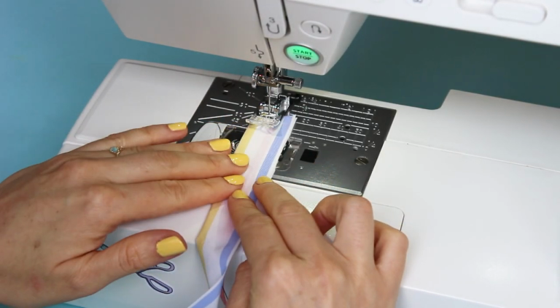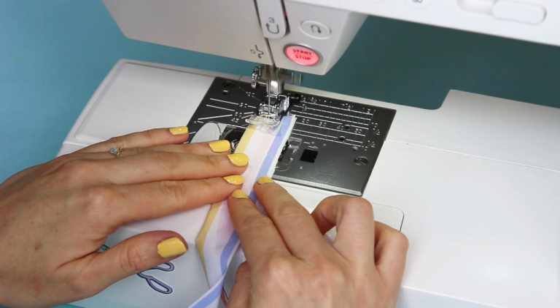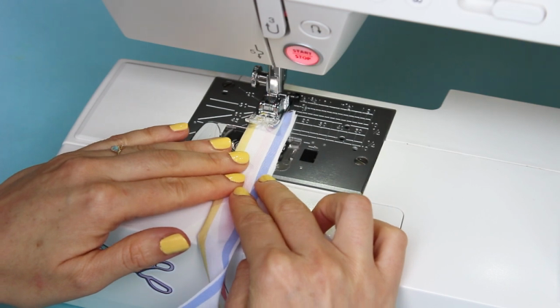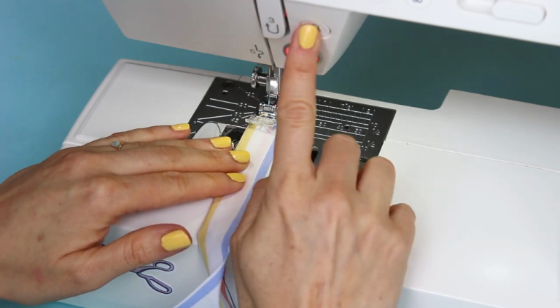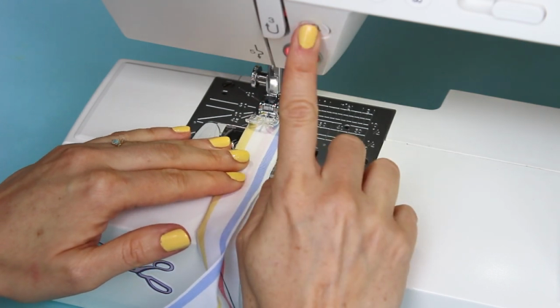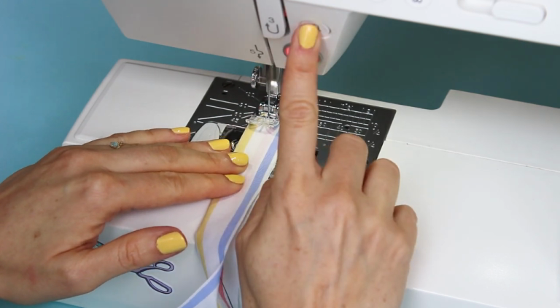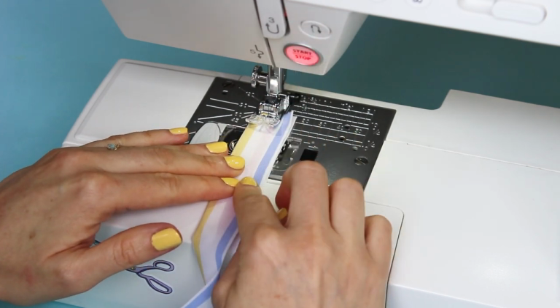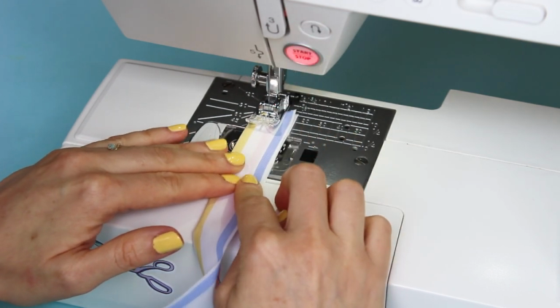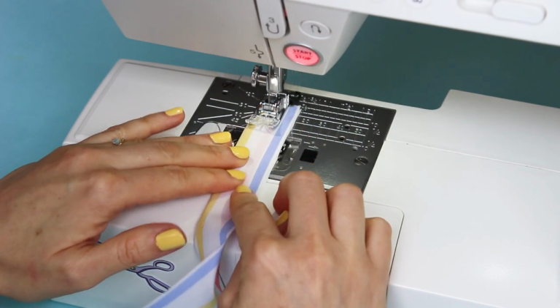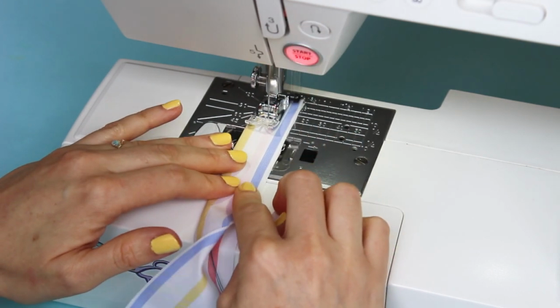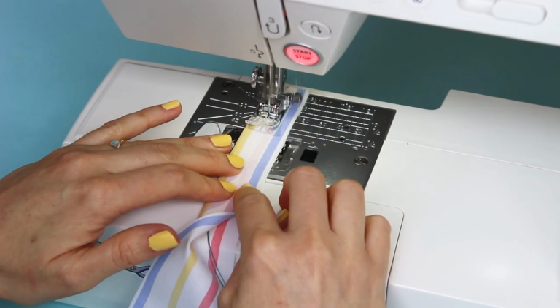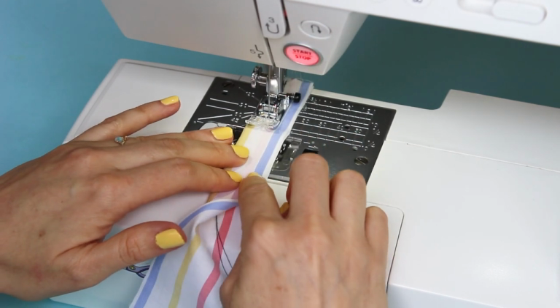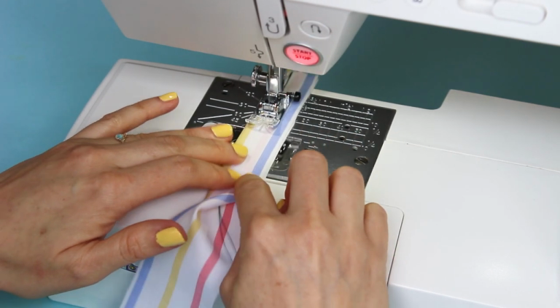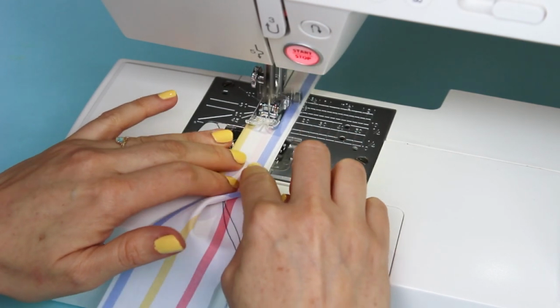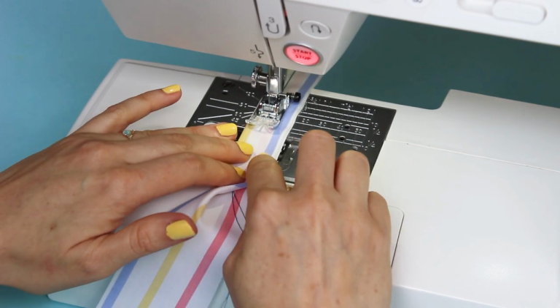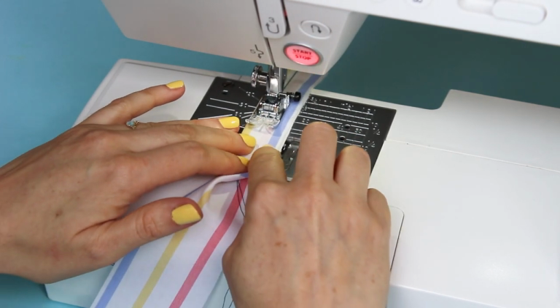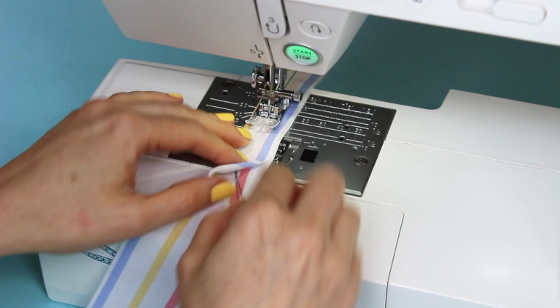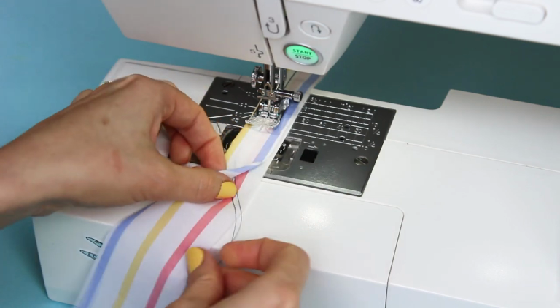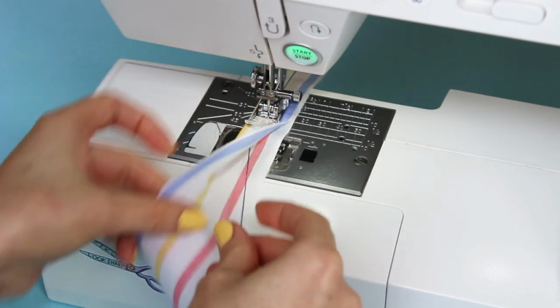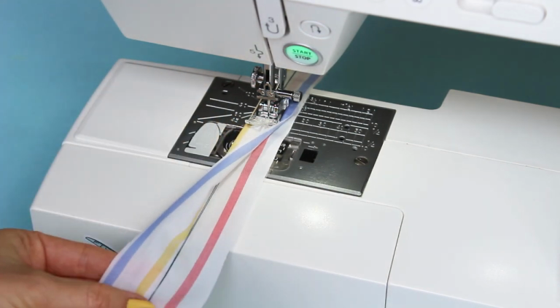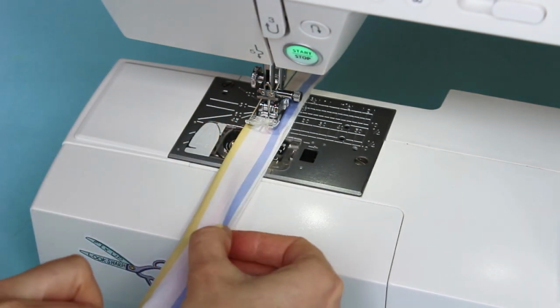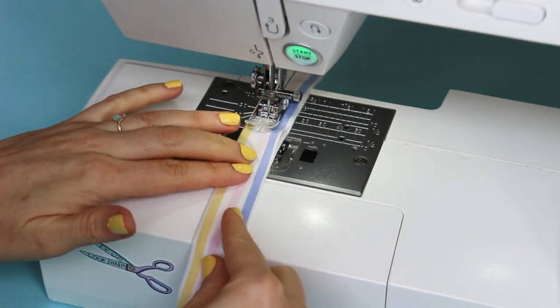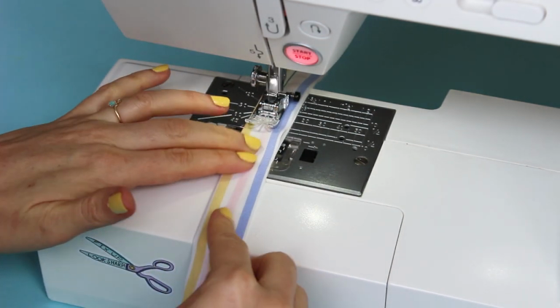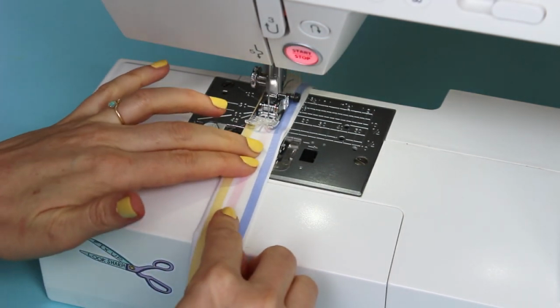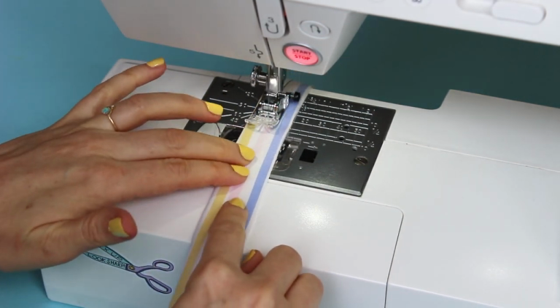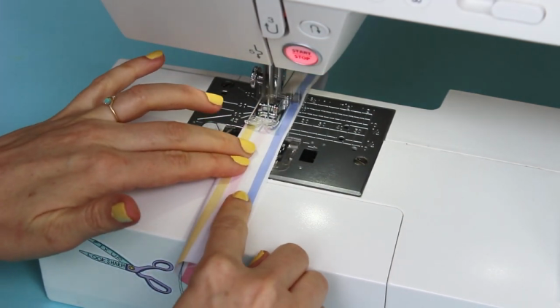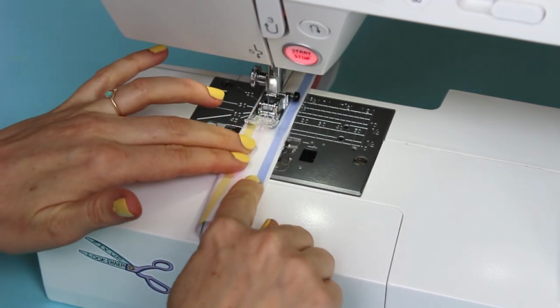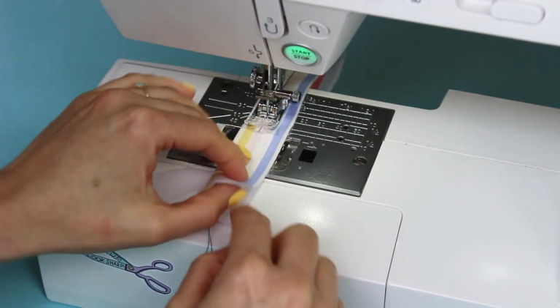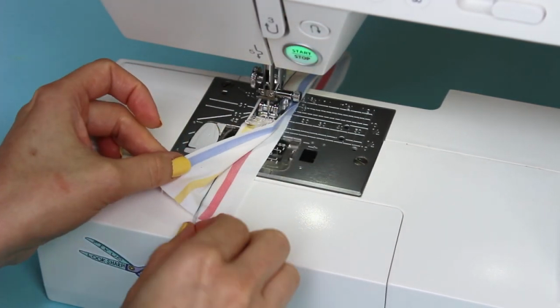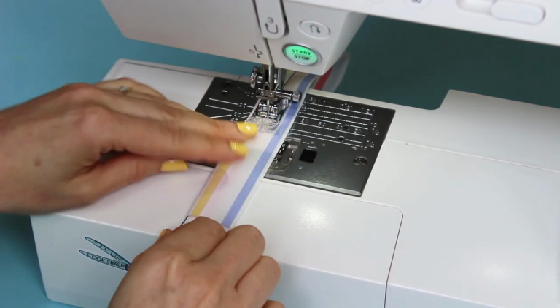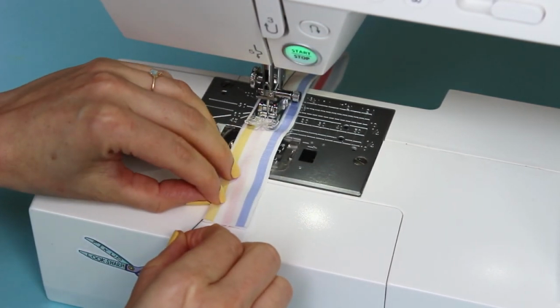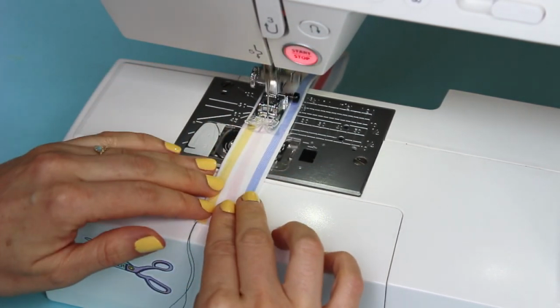Start sewing the long edges of your strip together, back tacking to secure each end. As you sew, make sure the long threads are pulled over towards the fold so they don't get caught in the stitching.